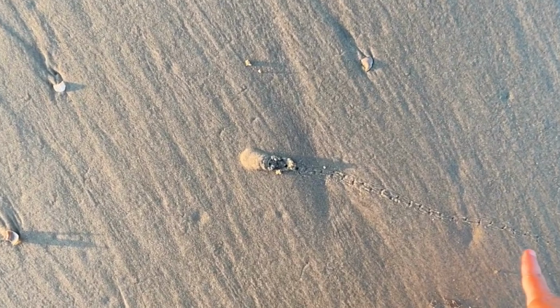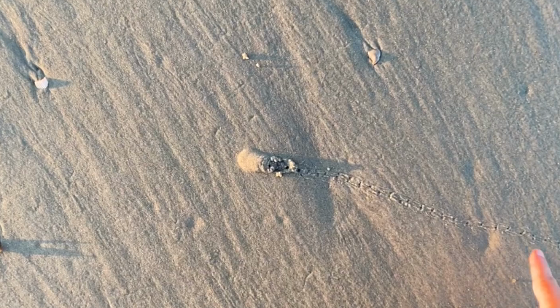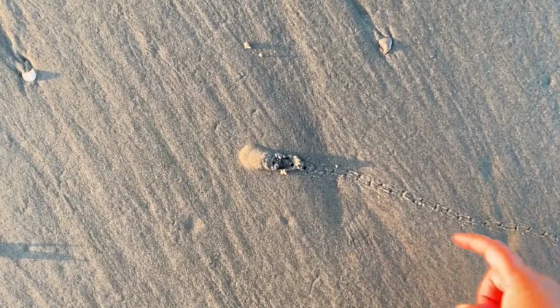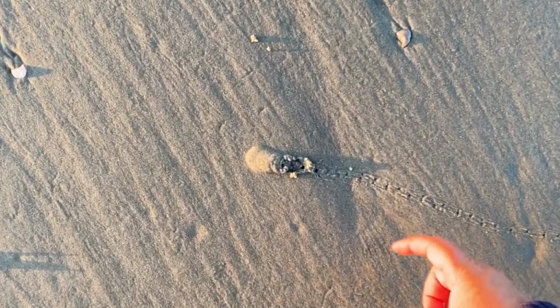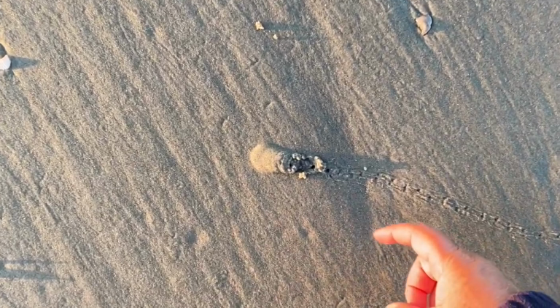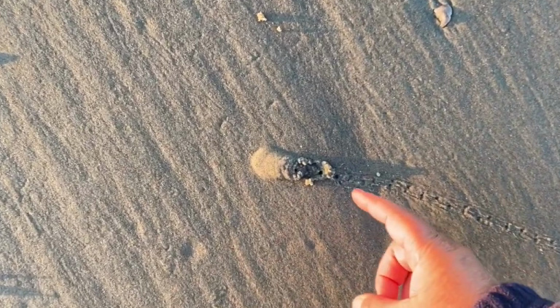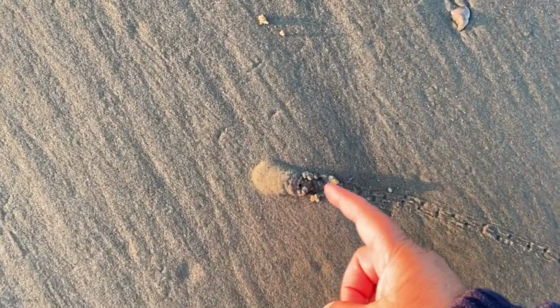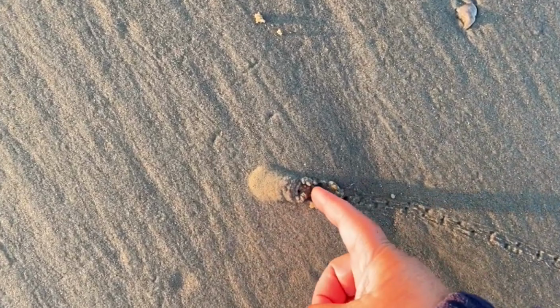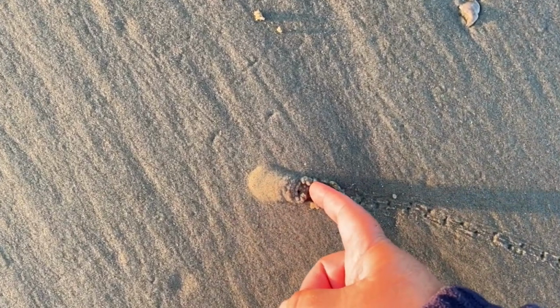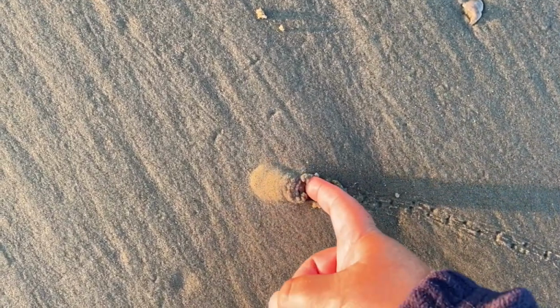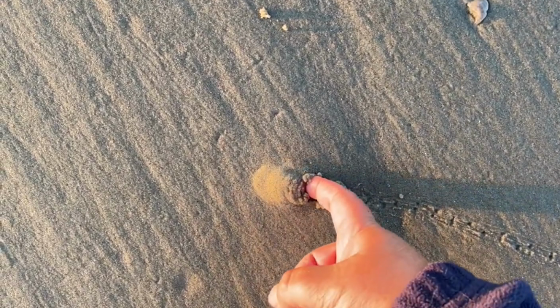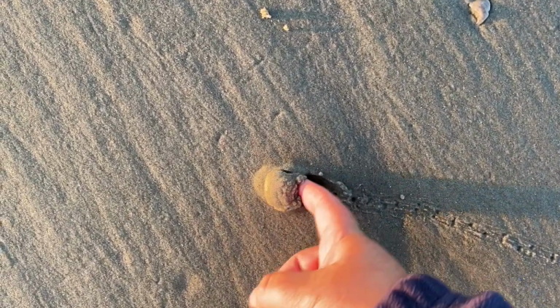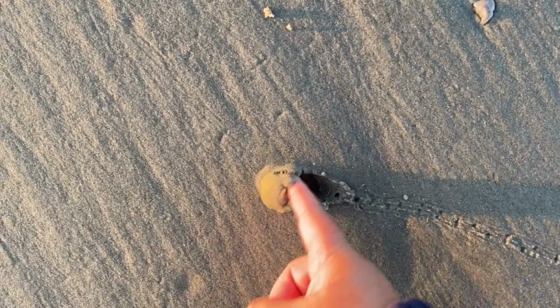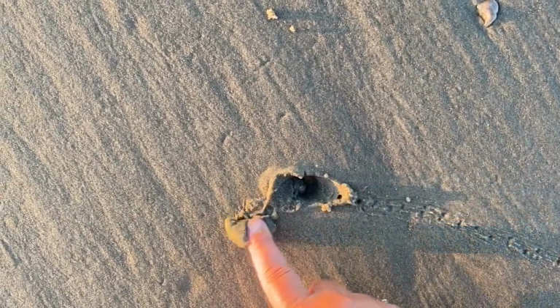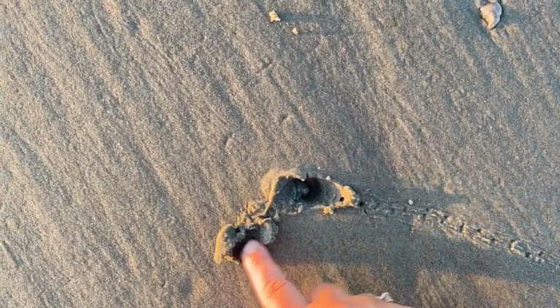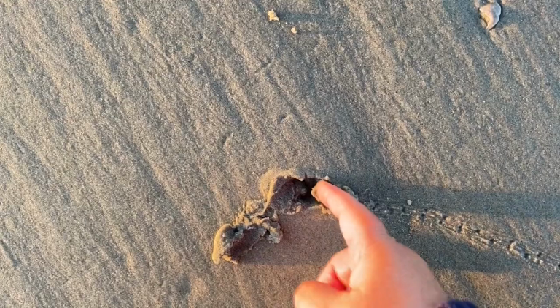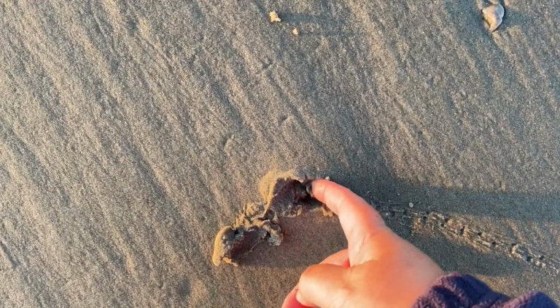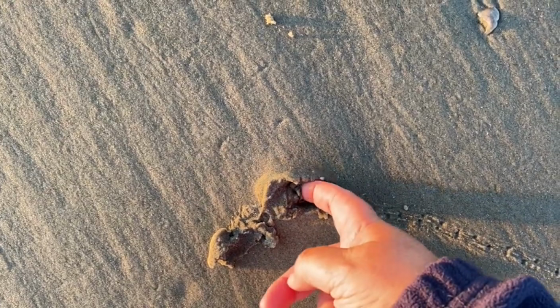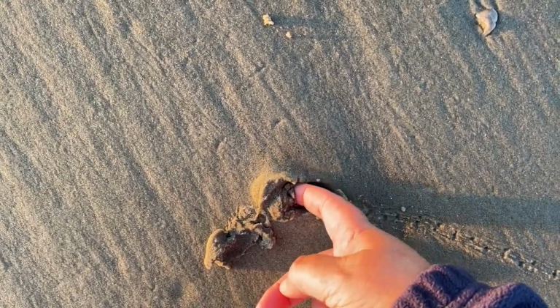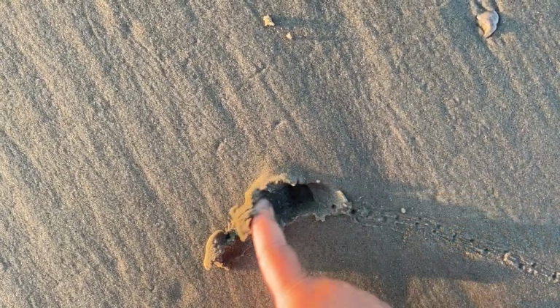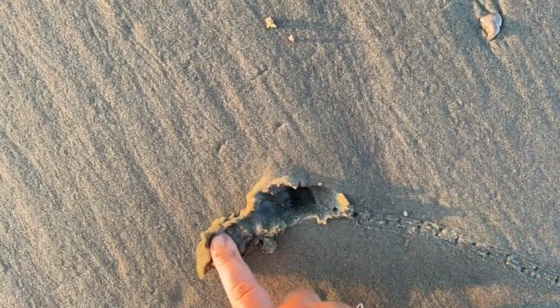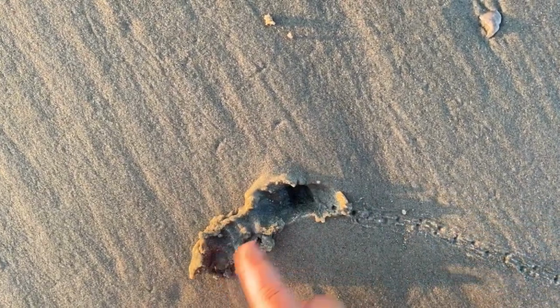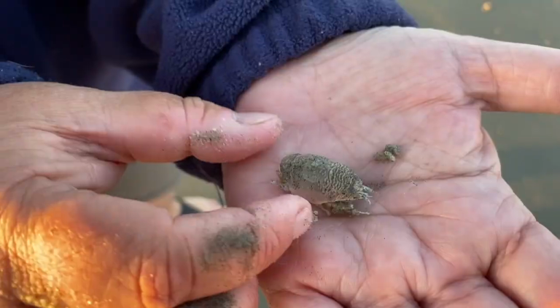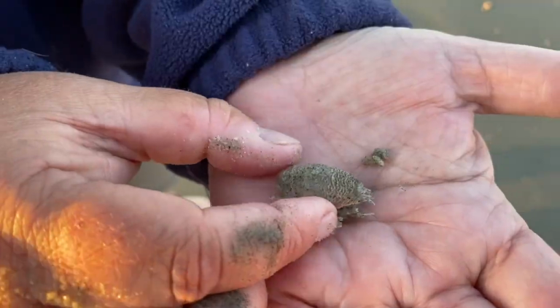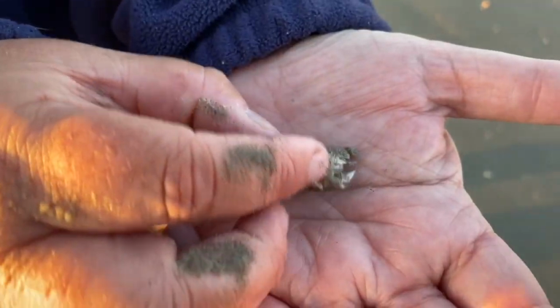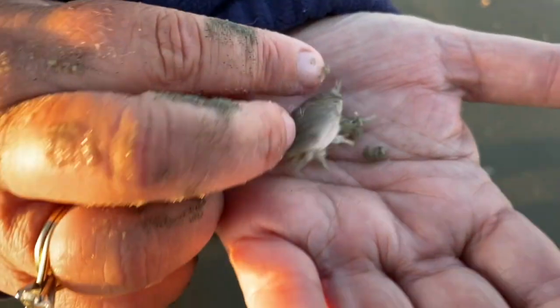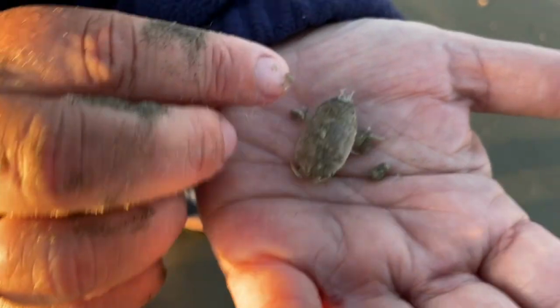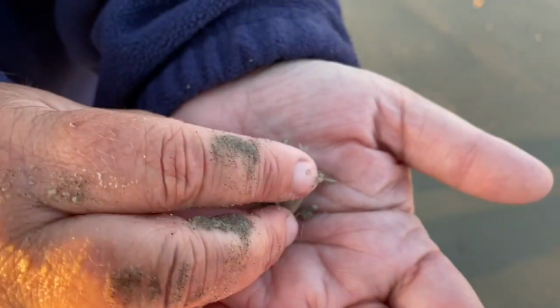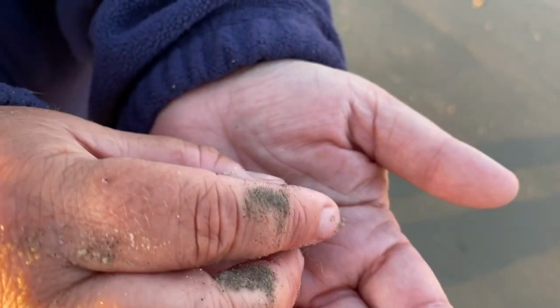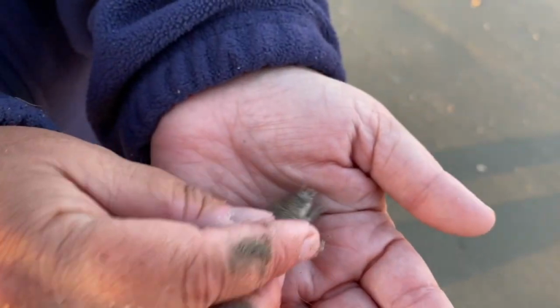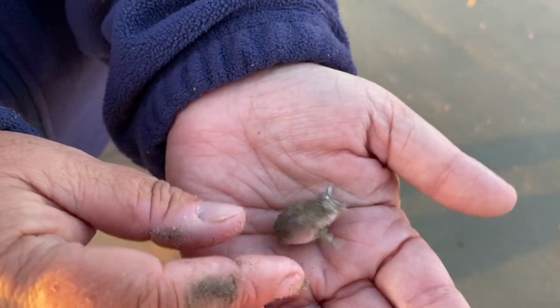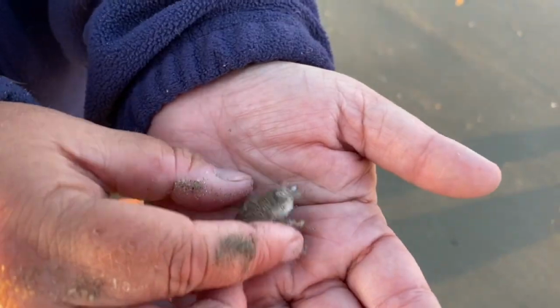Today we're at the beach in the swash zone where there's wave action. Right above the waves we find a trail in the sand. Who's in here? Oh, this little digger is an Atlantic mole crab.